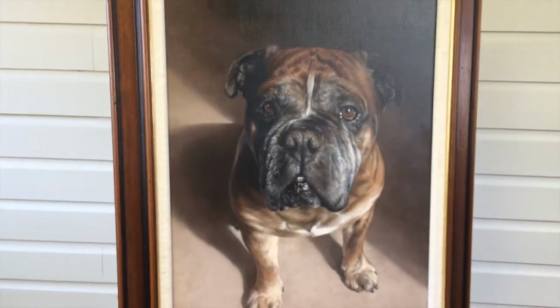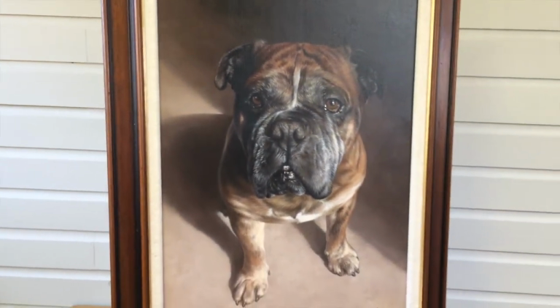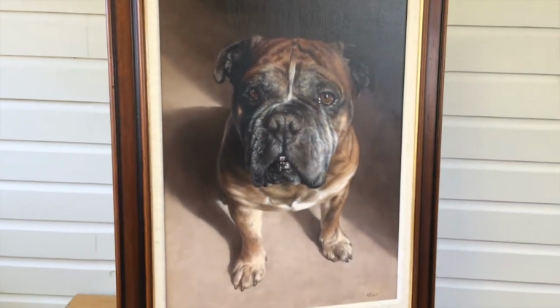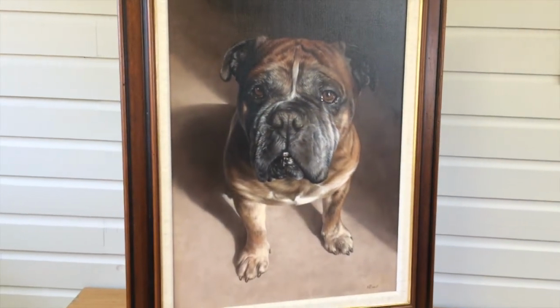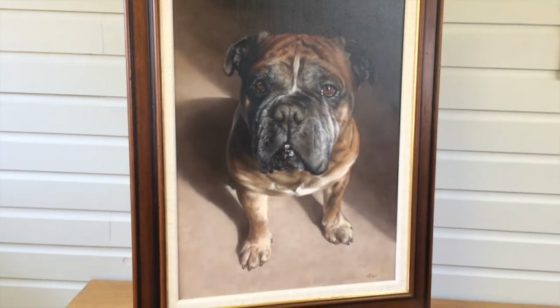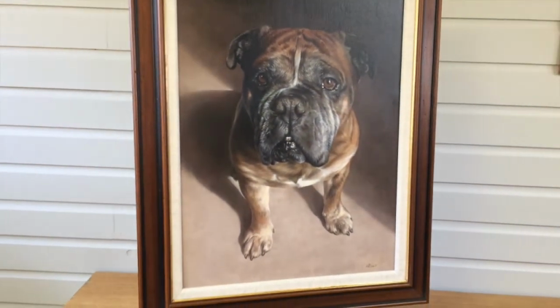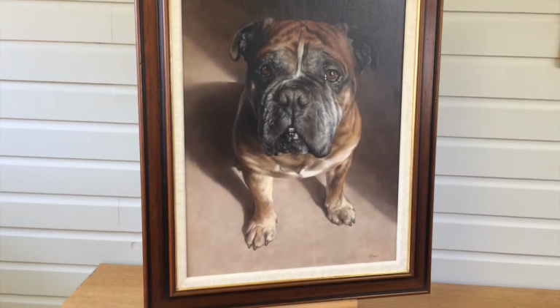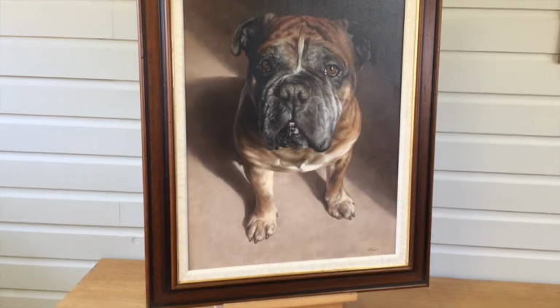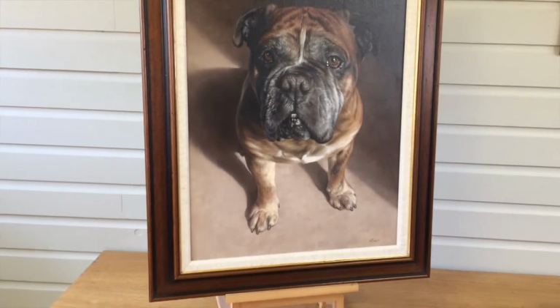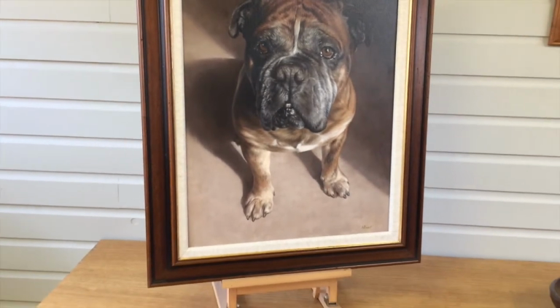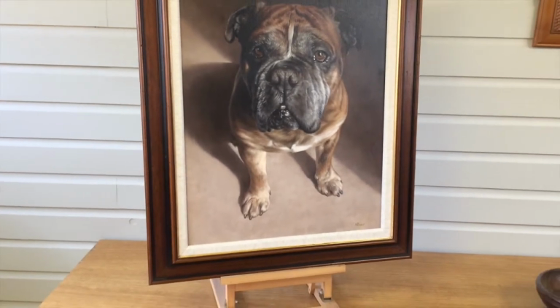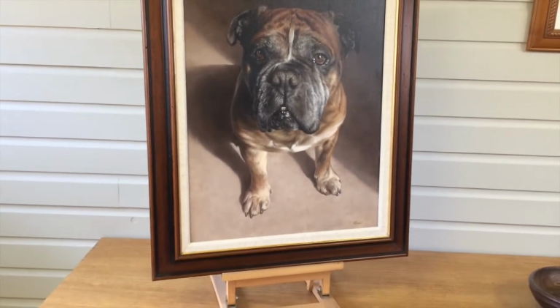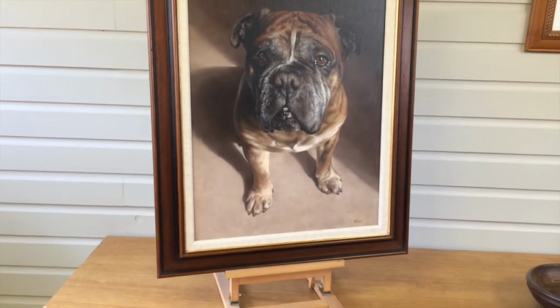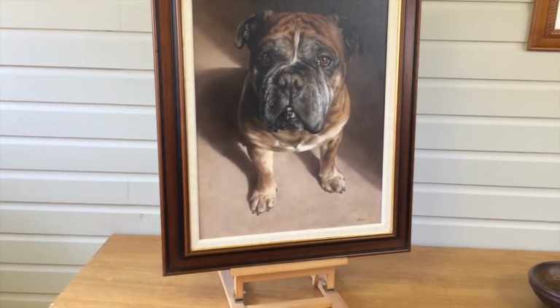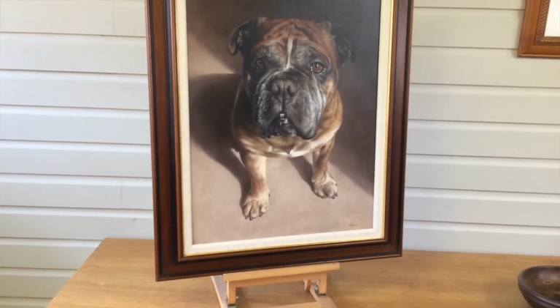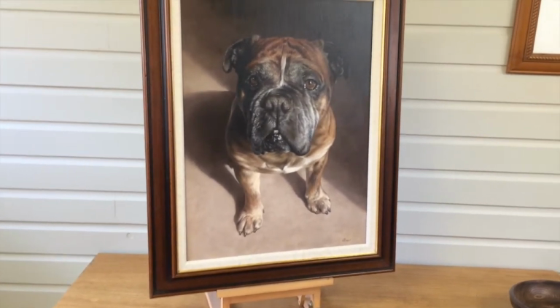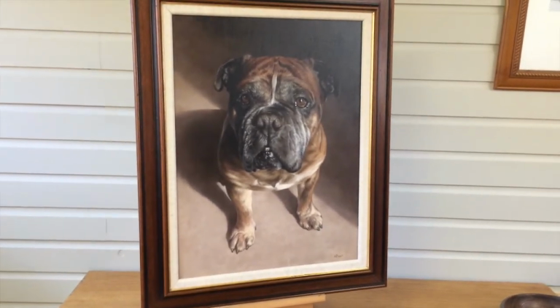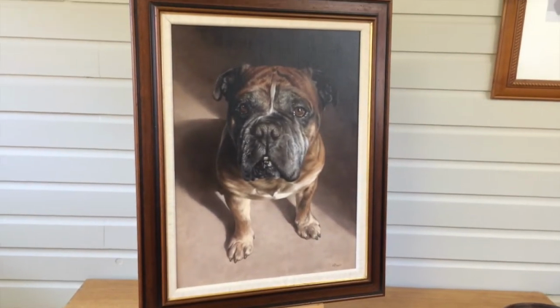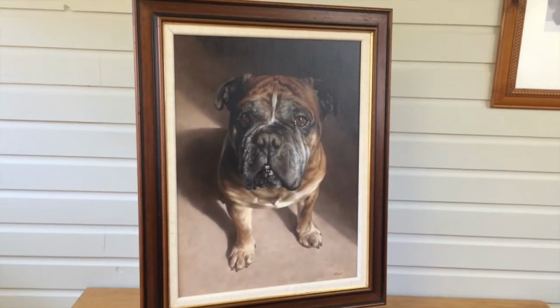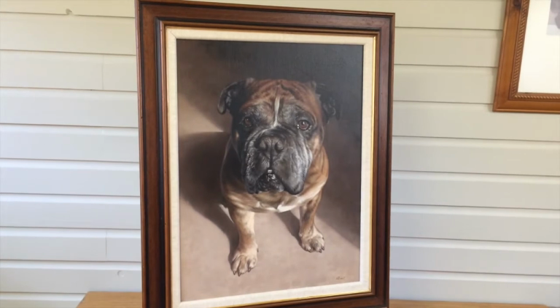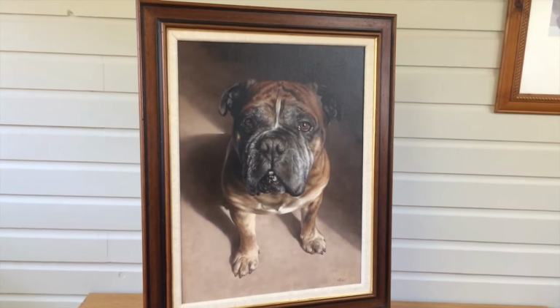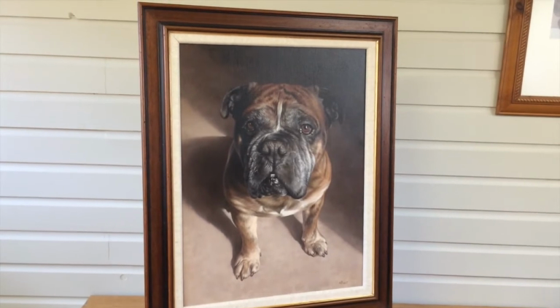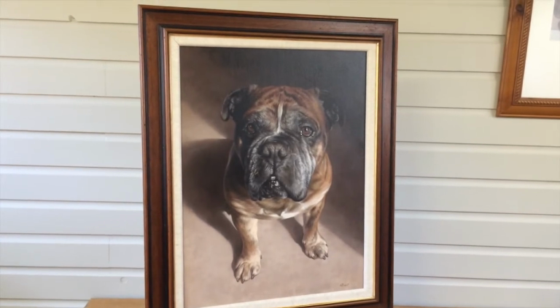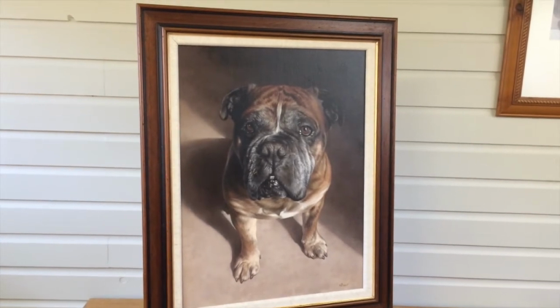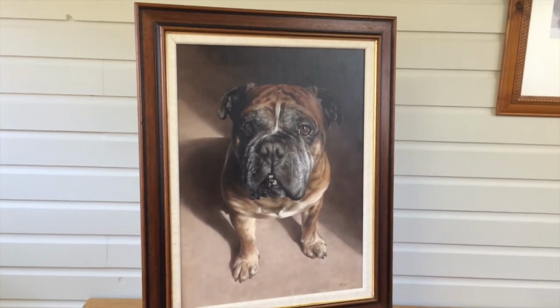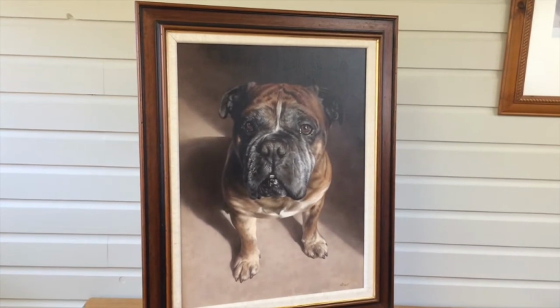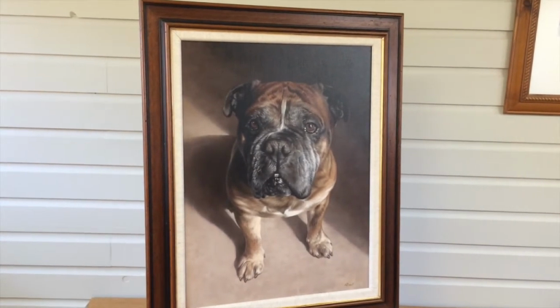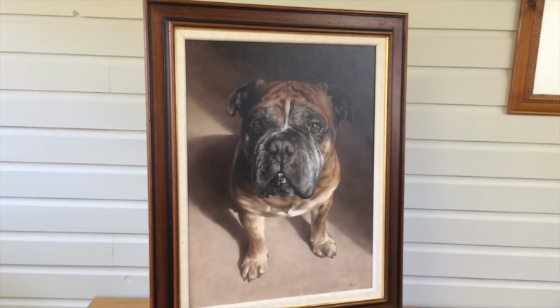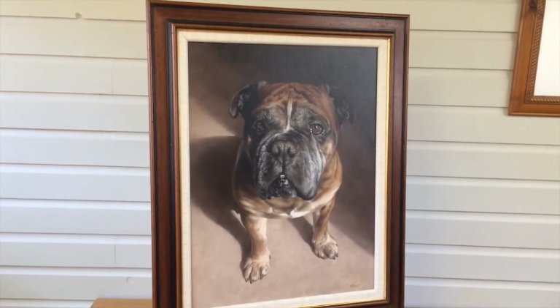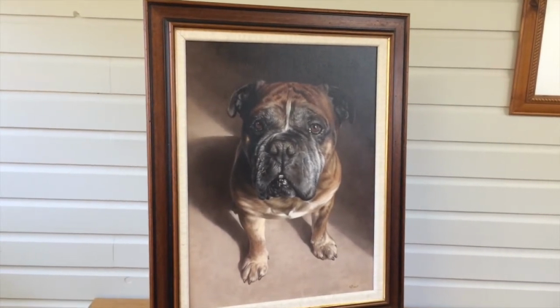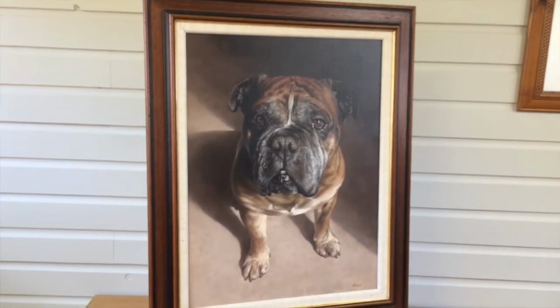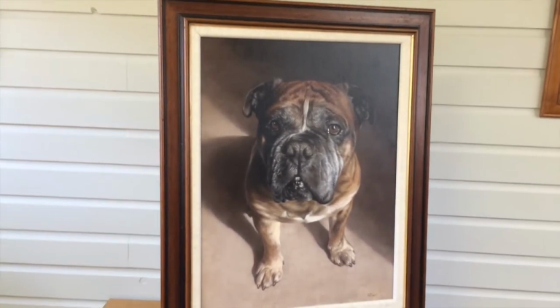We're just about to pack this one up now and send it to the client who's in Canada, and the portrait should be winging its way over there this afternoon. We hope you like this one. Bye!